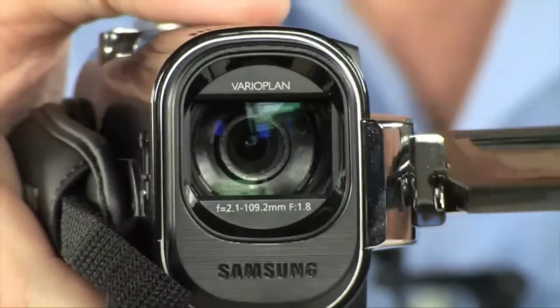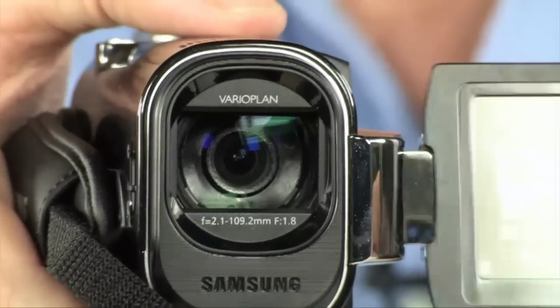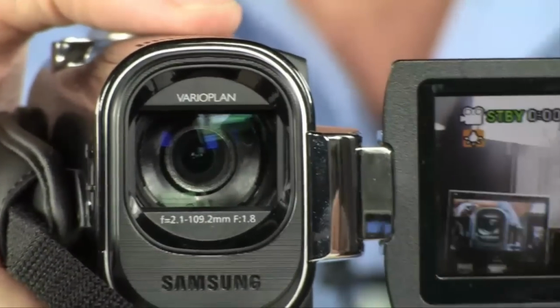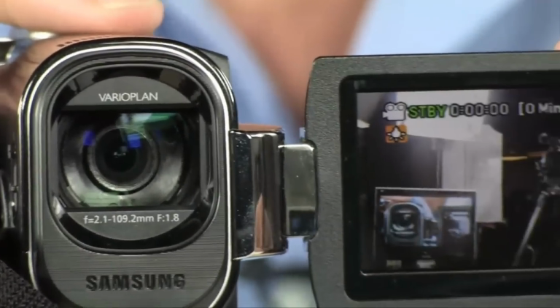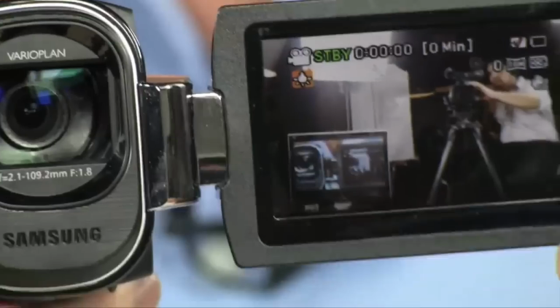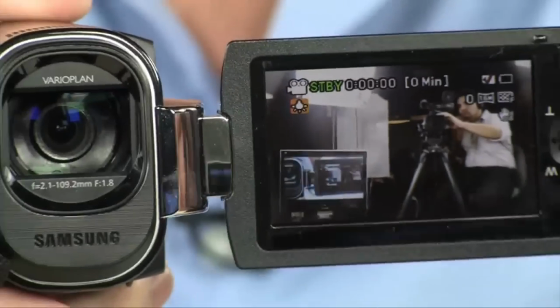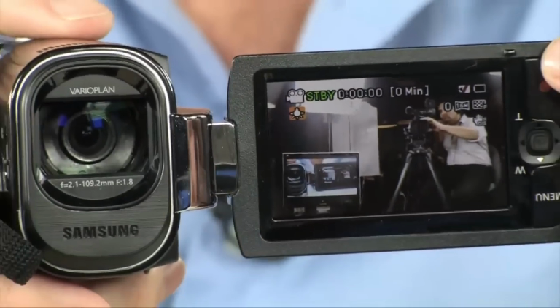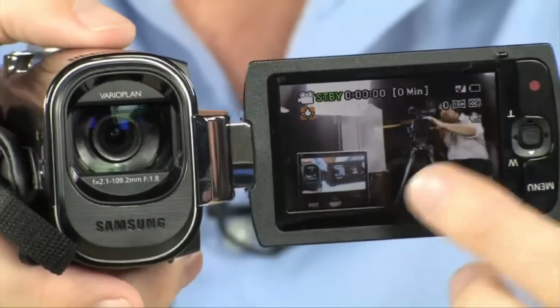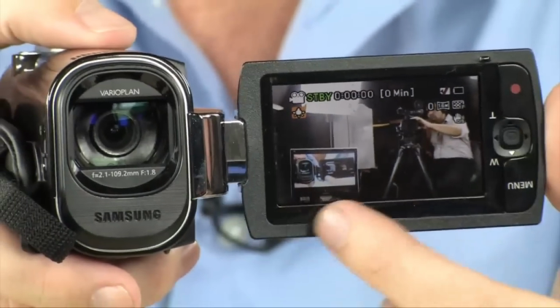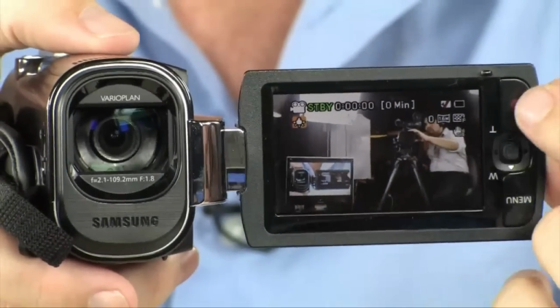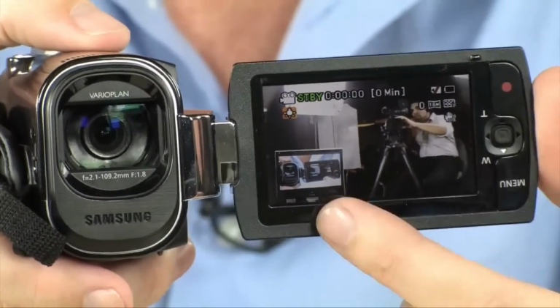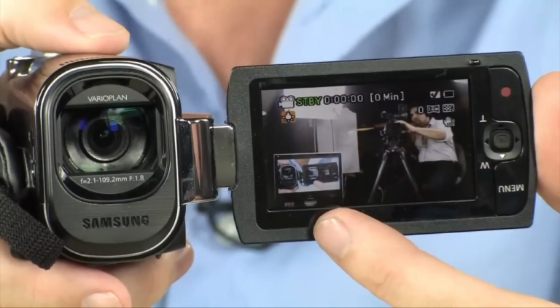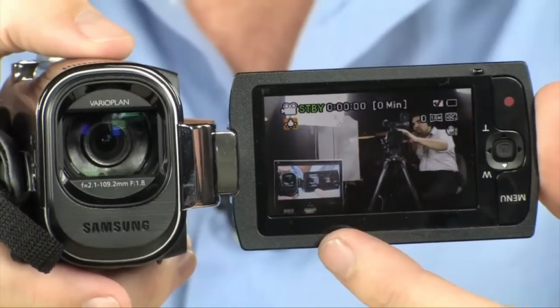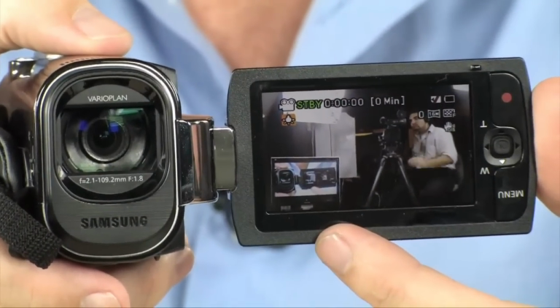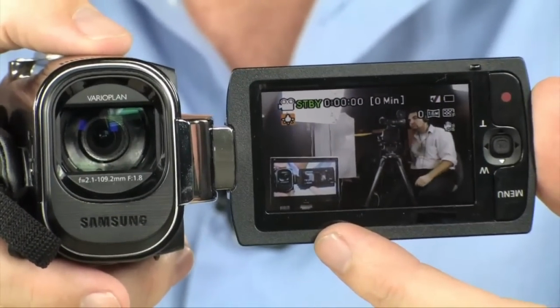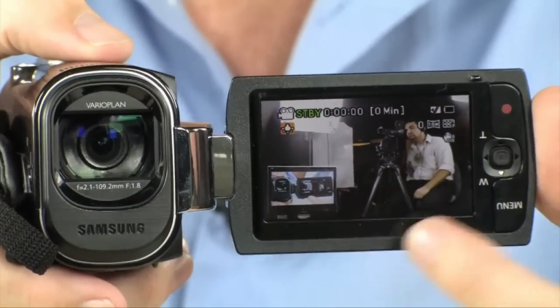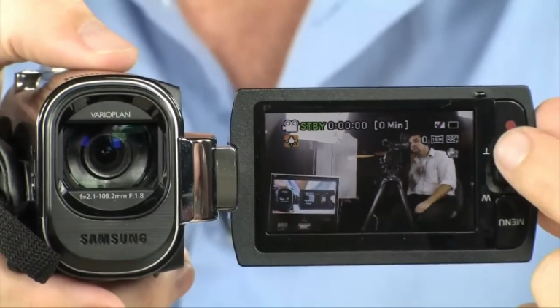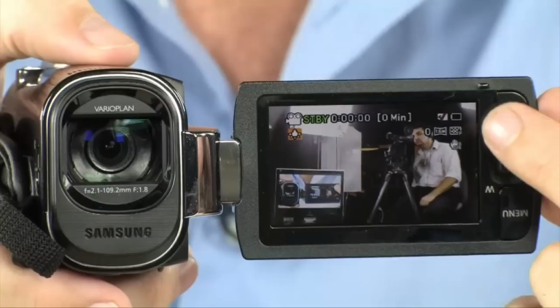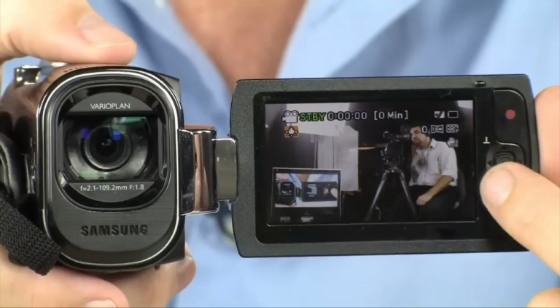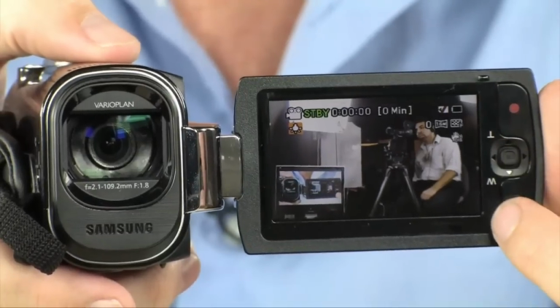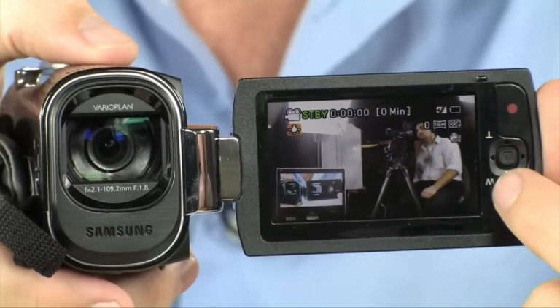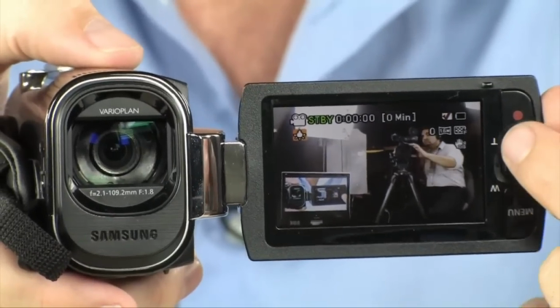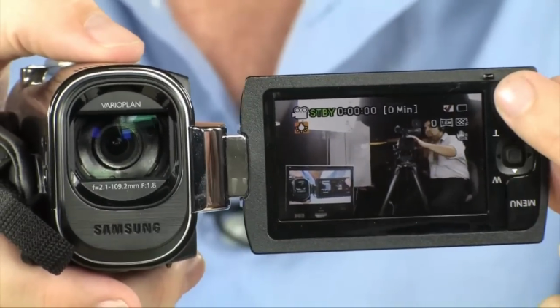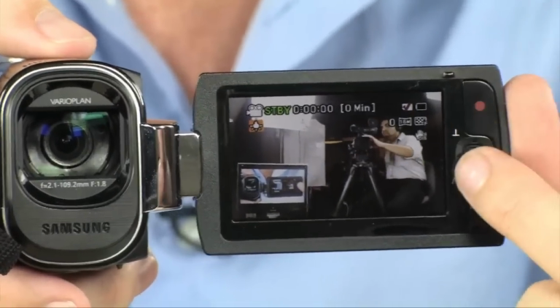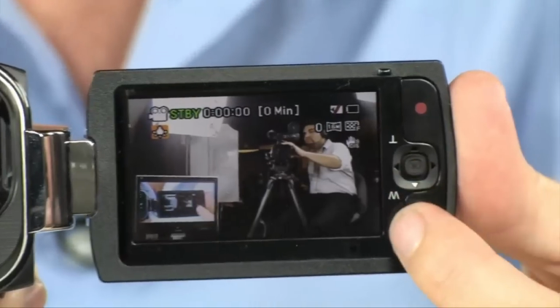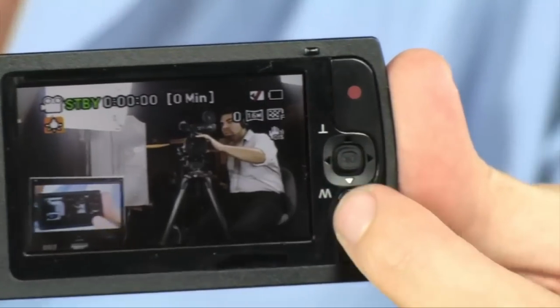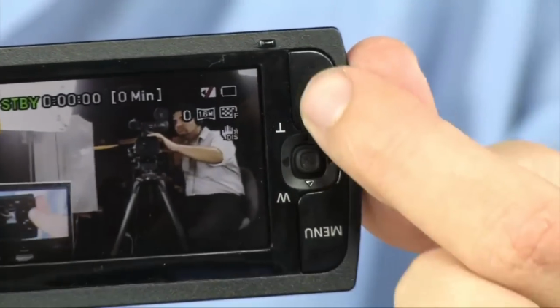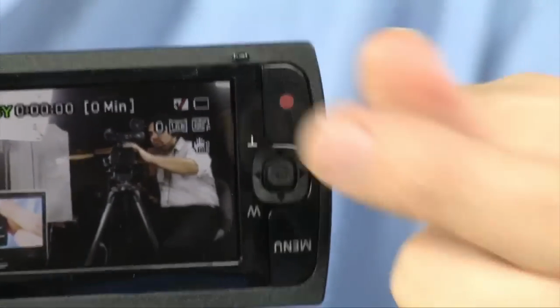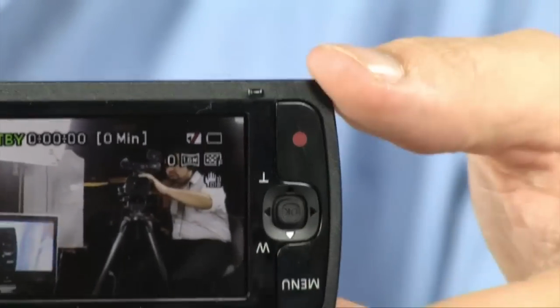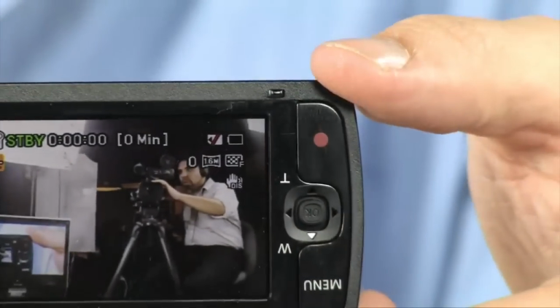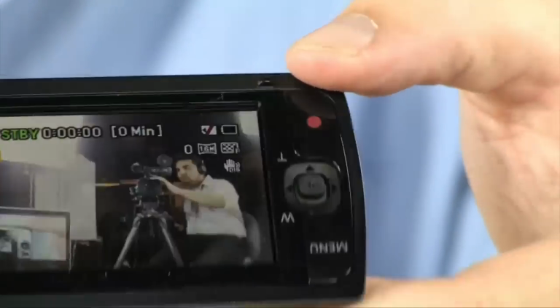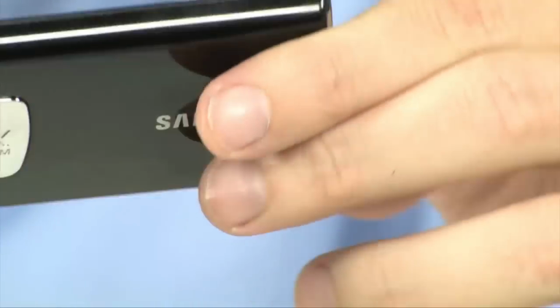Of course the screen does swivel, and this is a 2.7-inch display on this camera — really nice. You do have full access to your zoom and record features as well, right along the edge of that display.